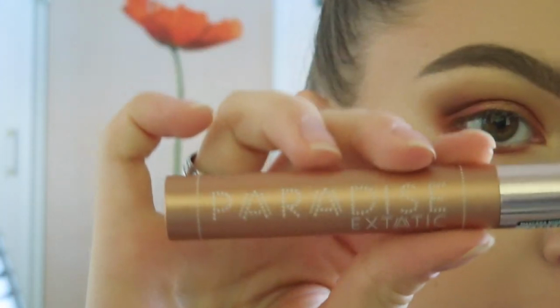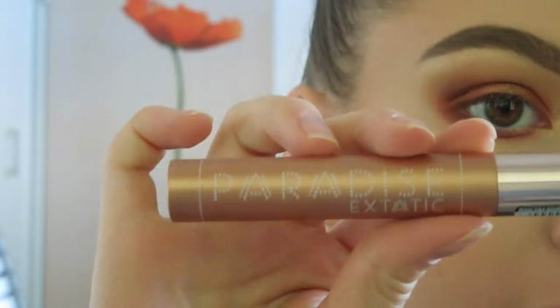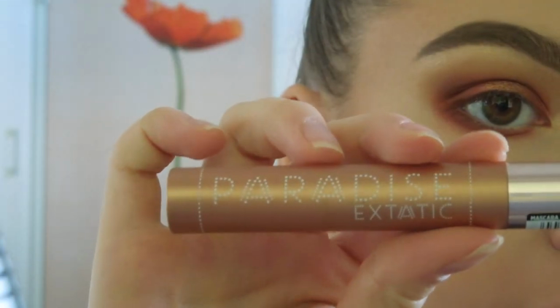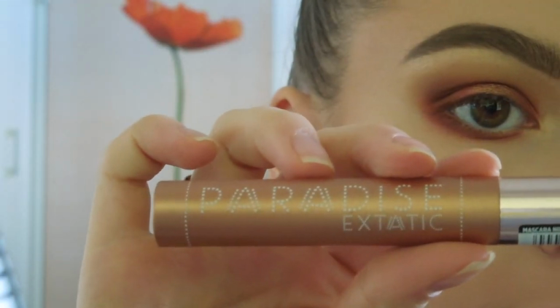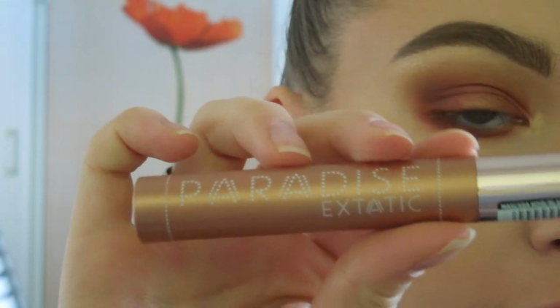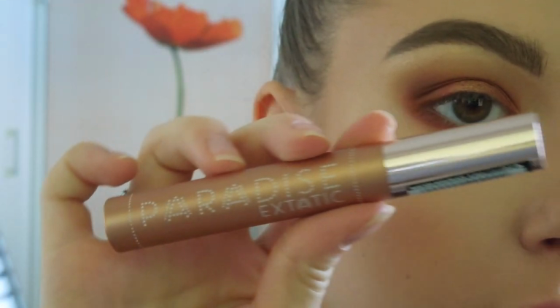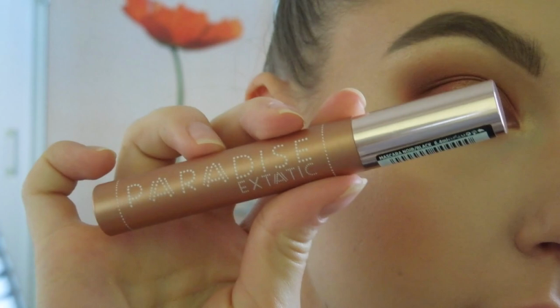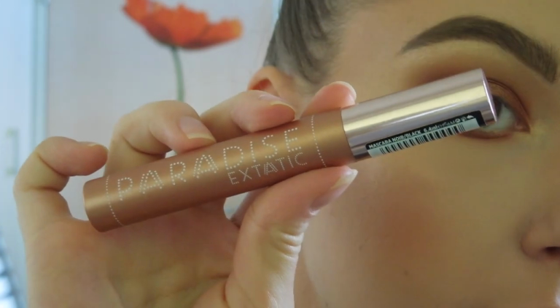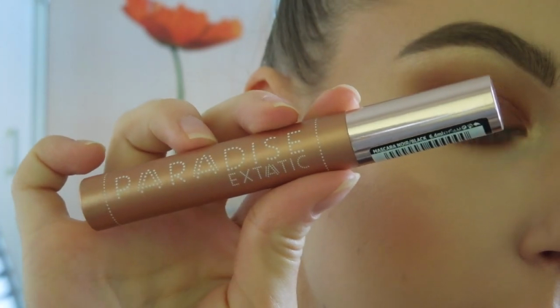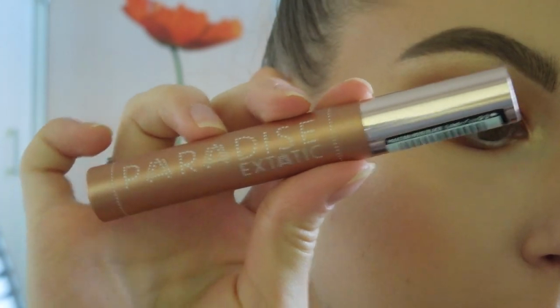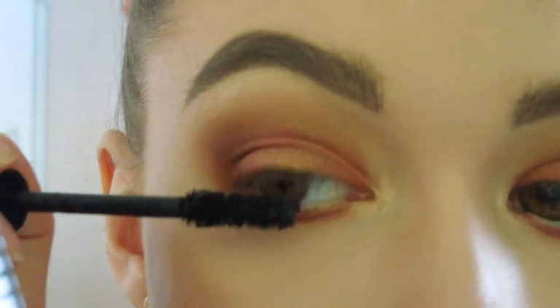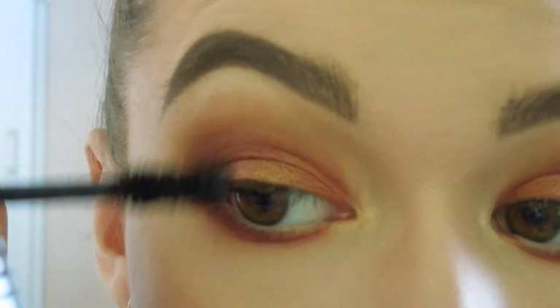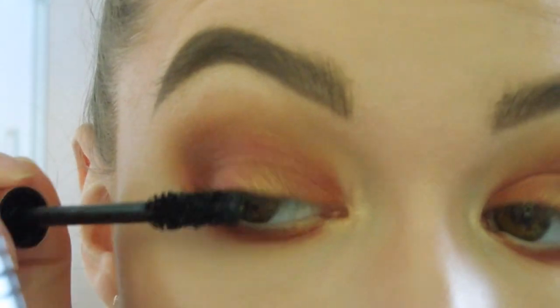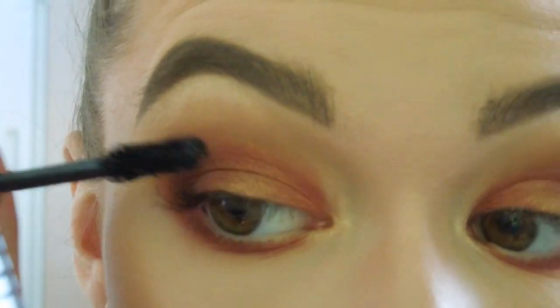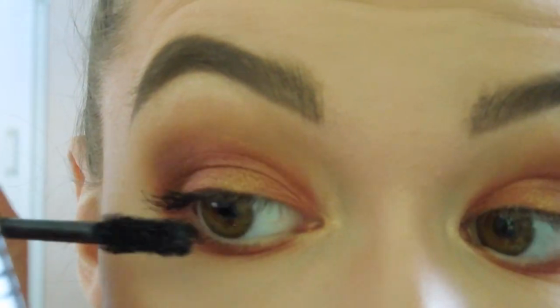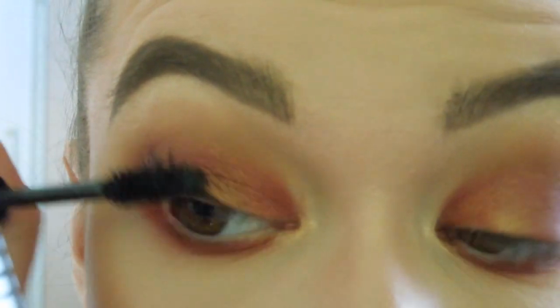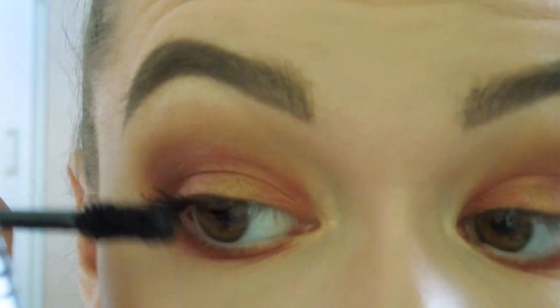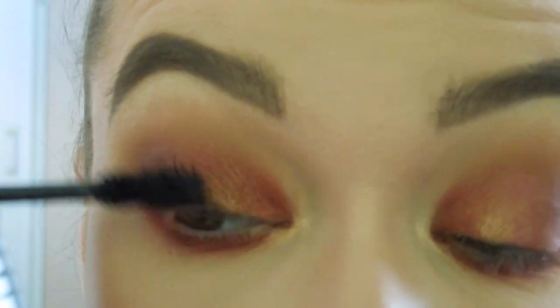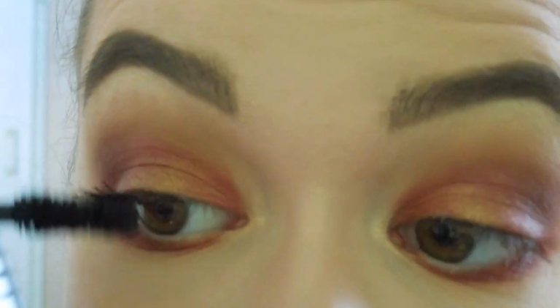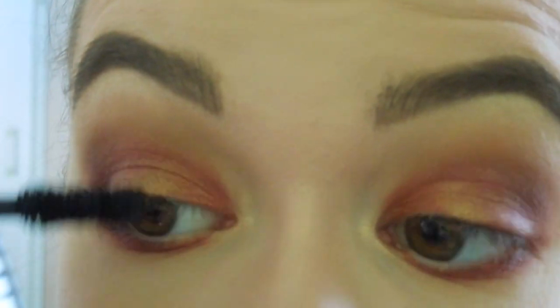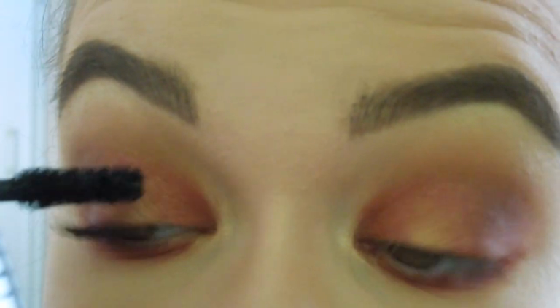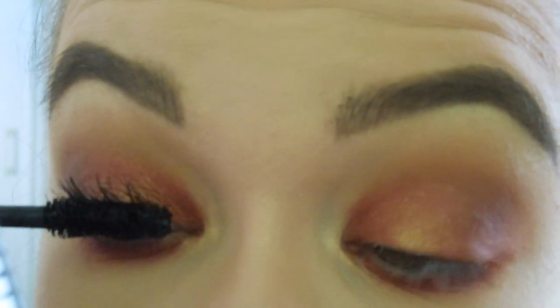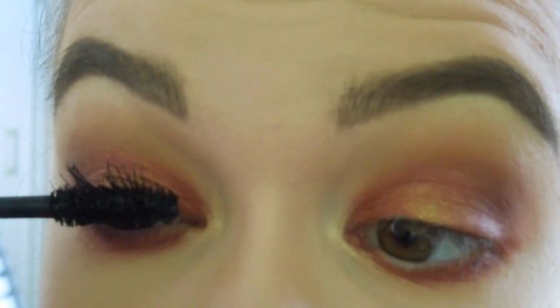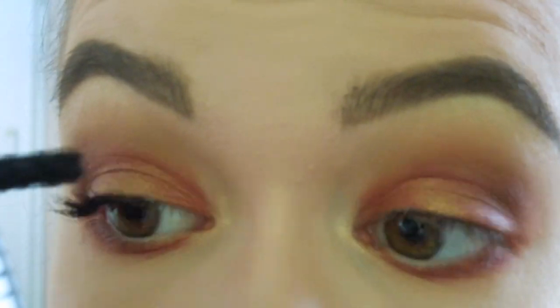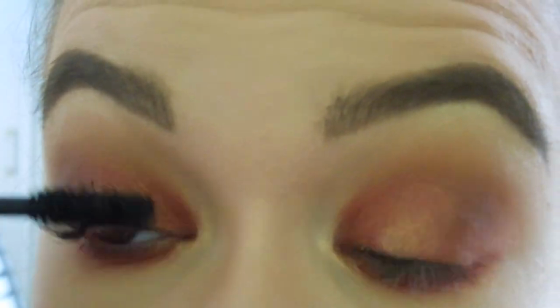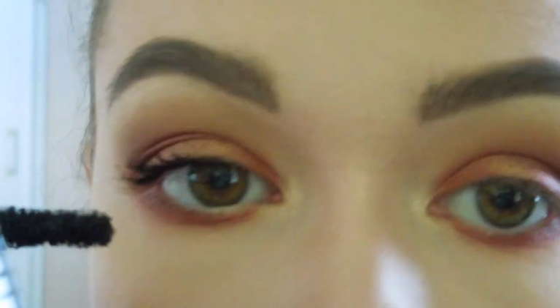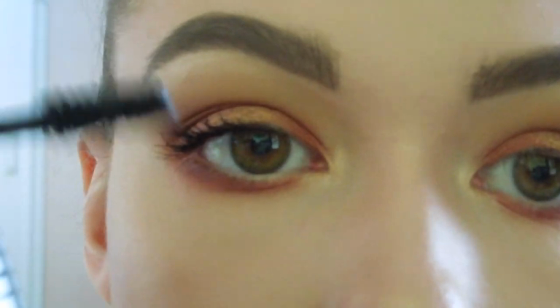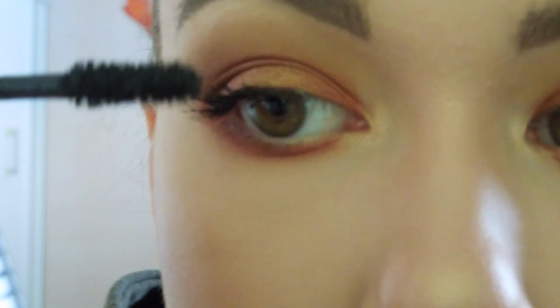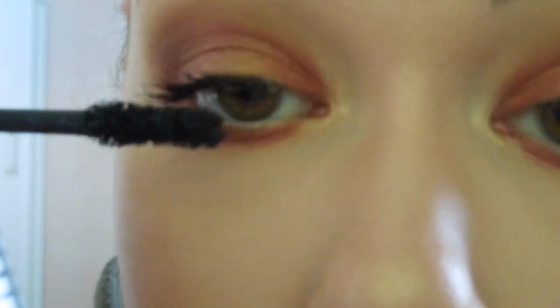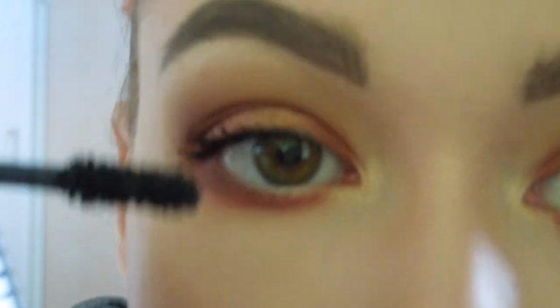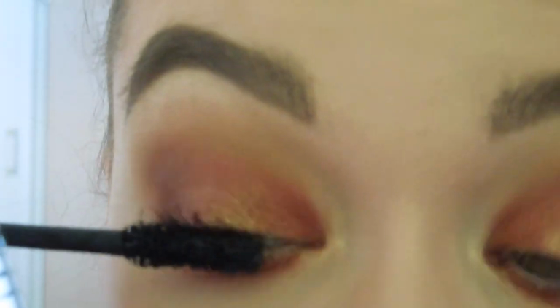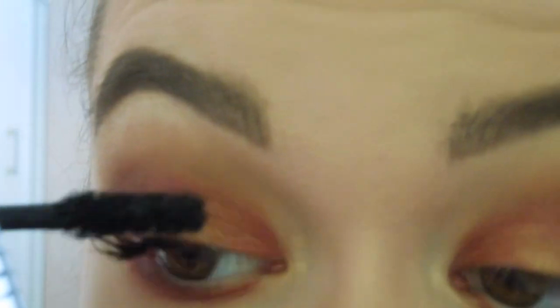For my mascara I am going to use my L'Oreal Paradise Ecstatic mascara in the shade Black and coat my lashes with it.